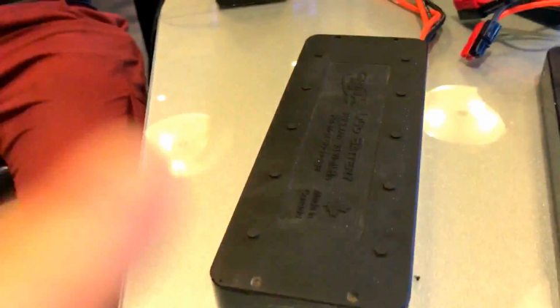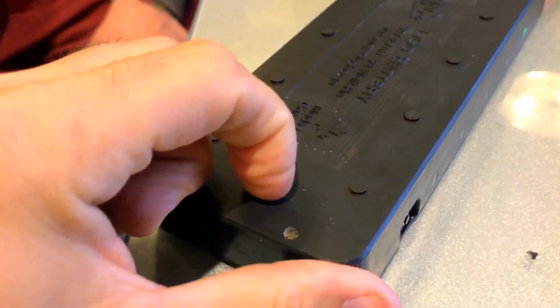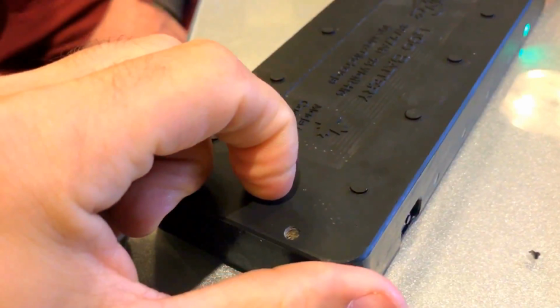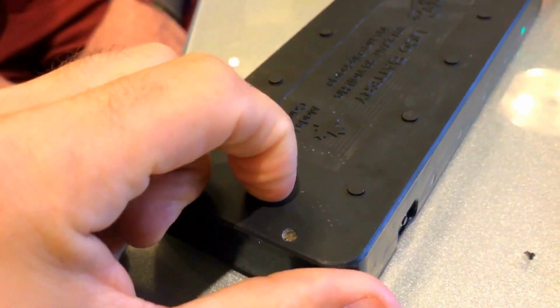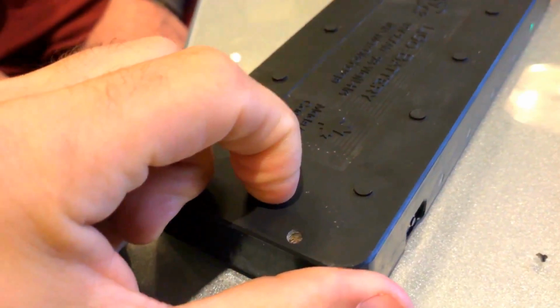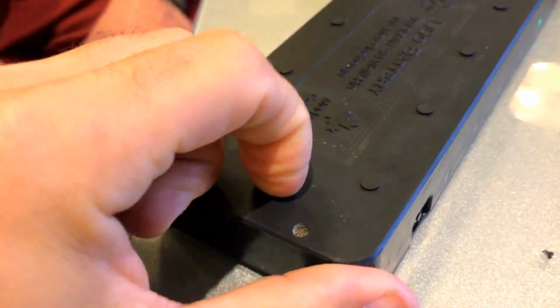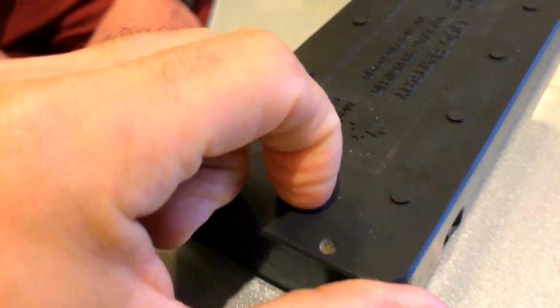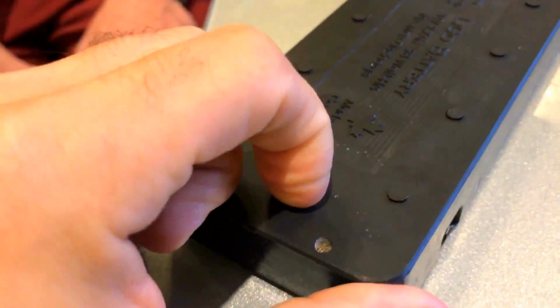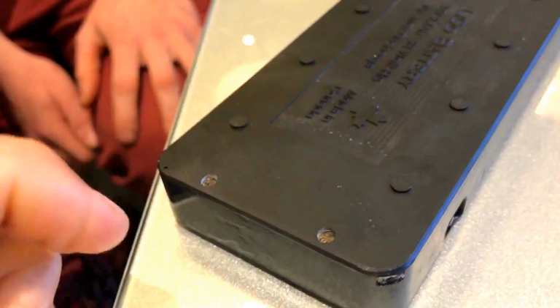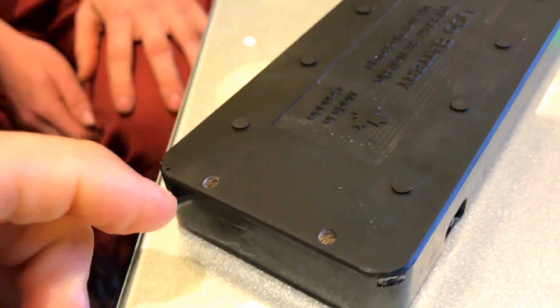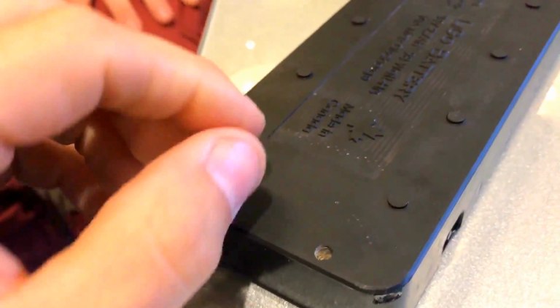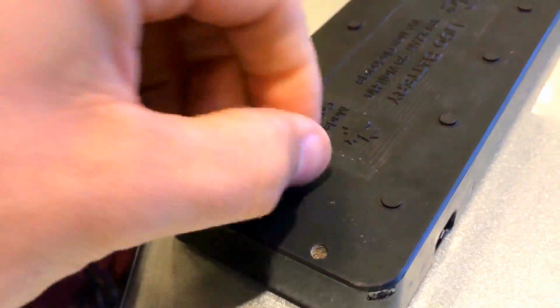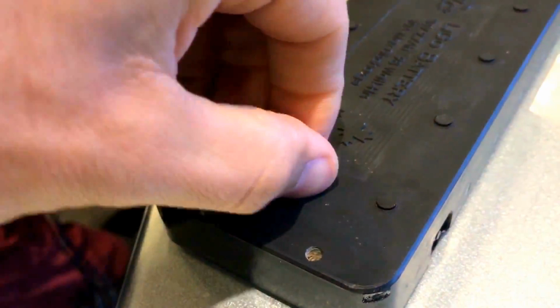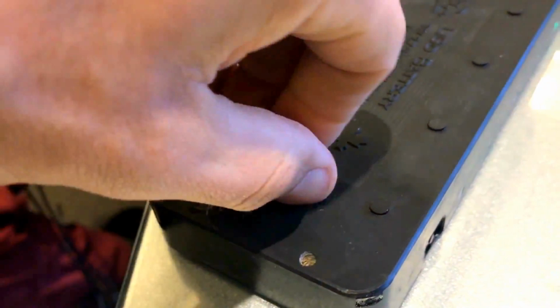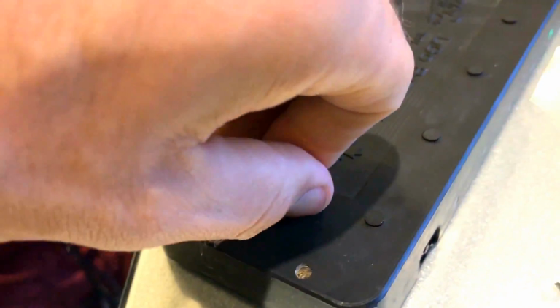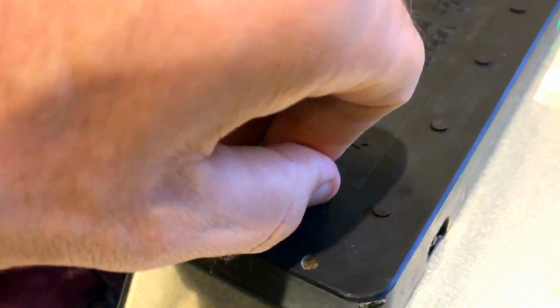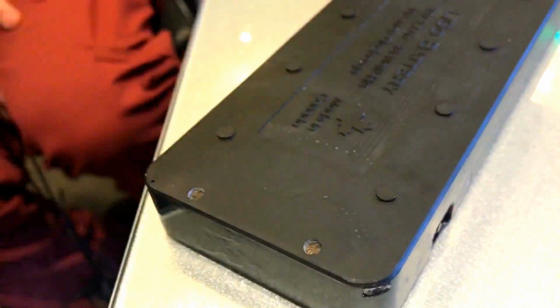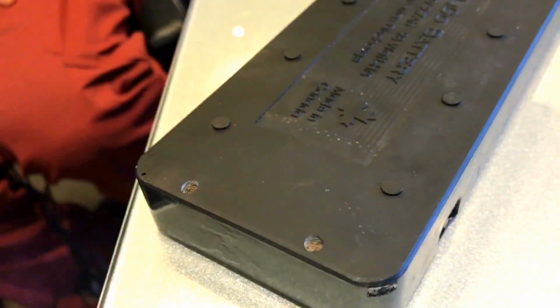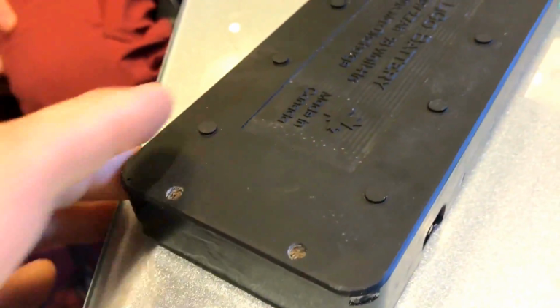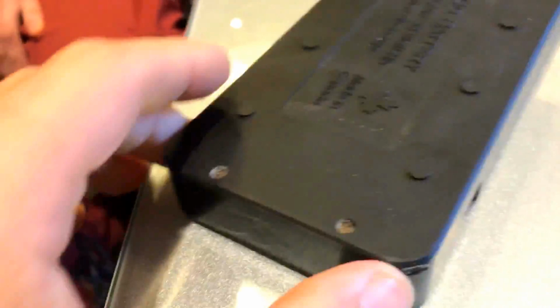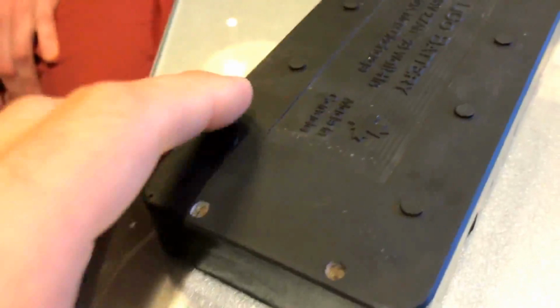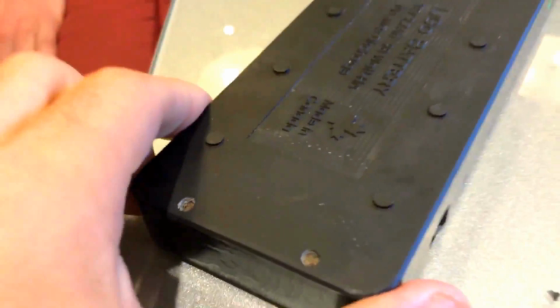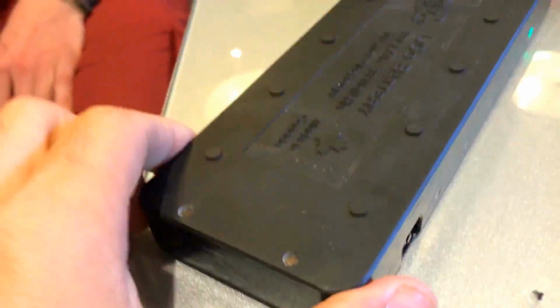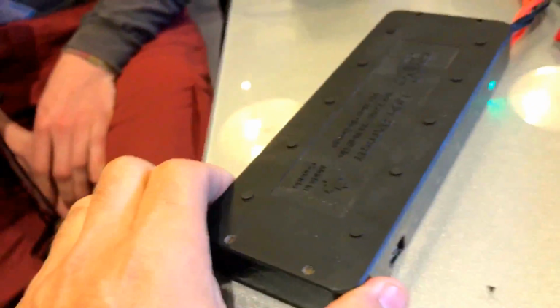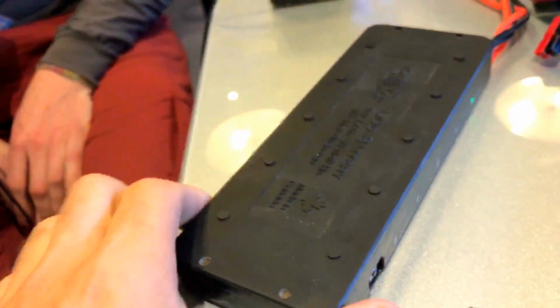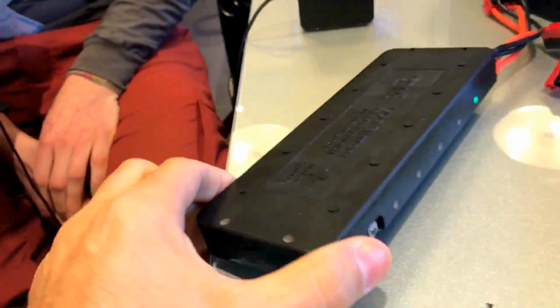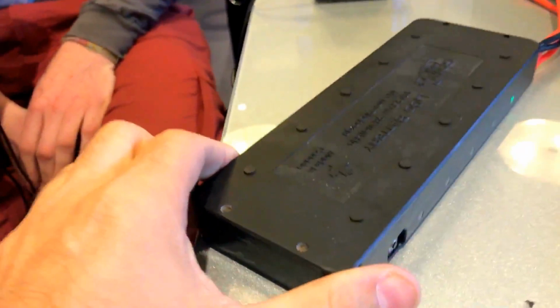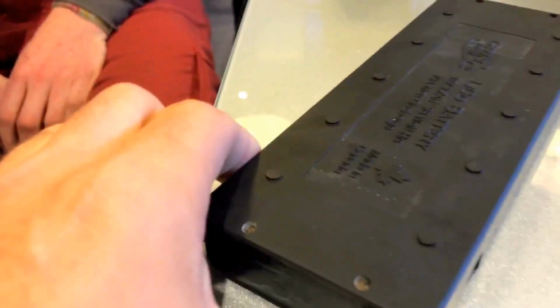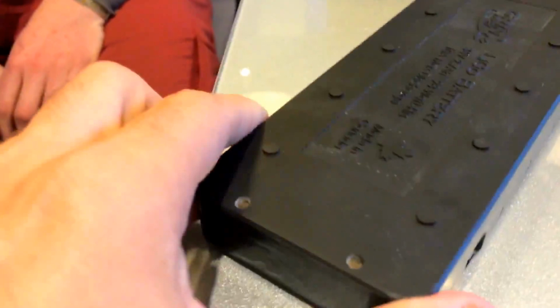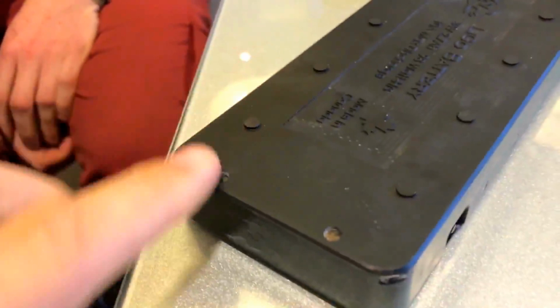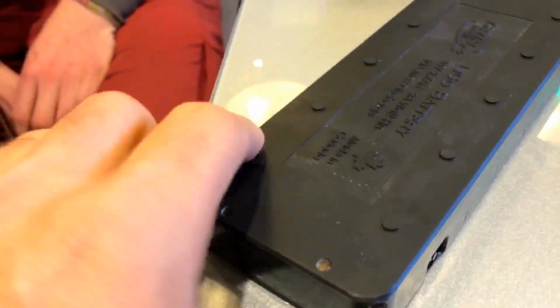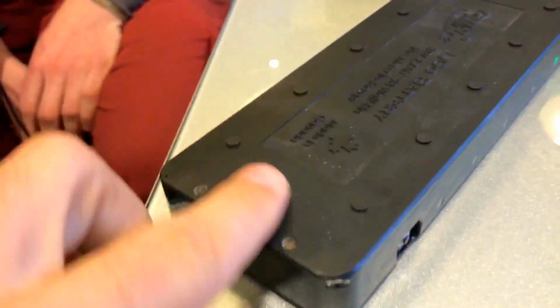I was putting my nail here and I was like, man, this thing is self-healing. How did you do this epoxy? And that's when he threw the battery, man.